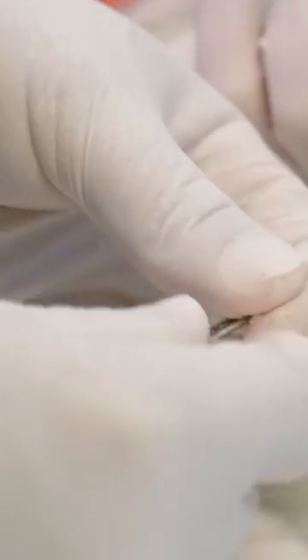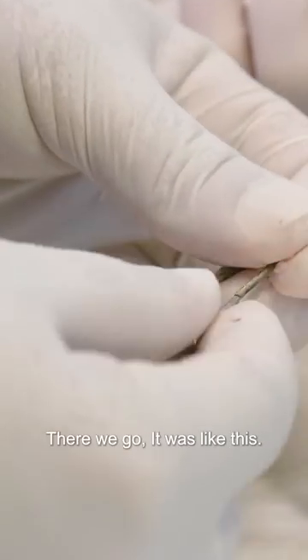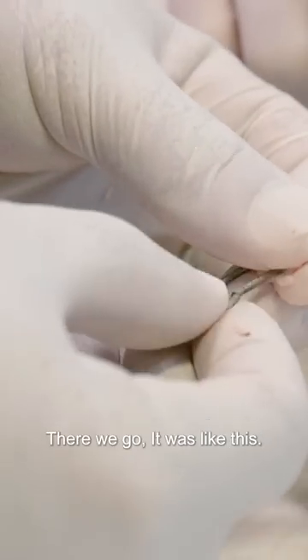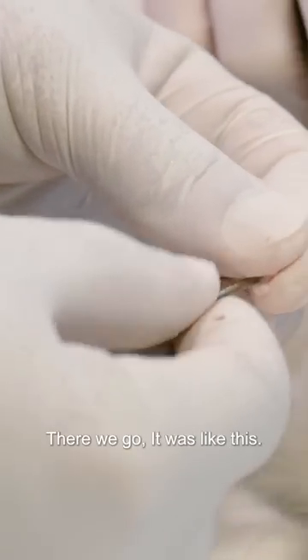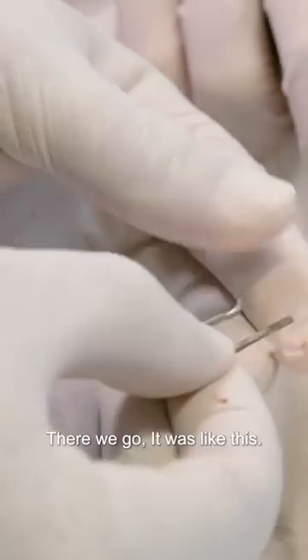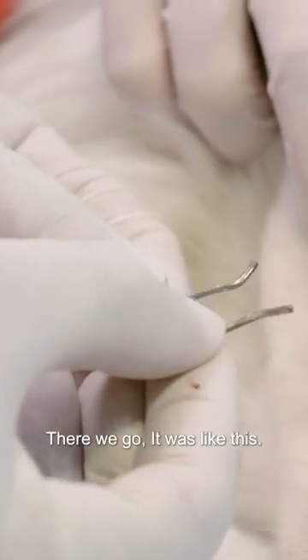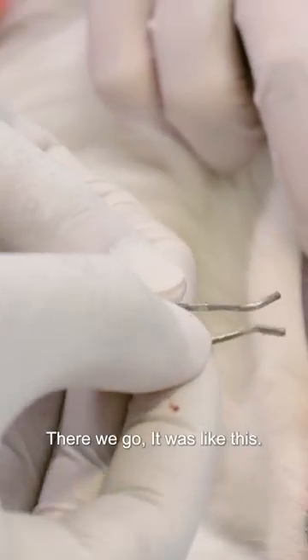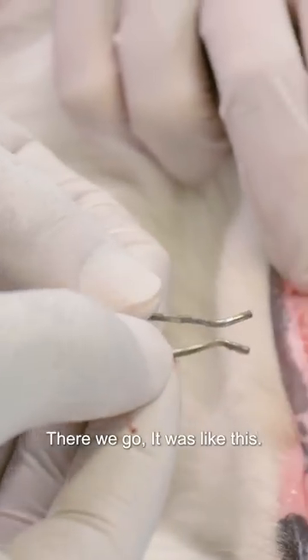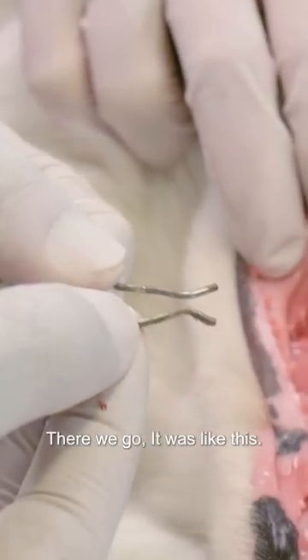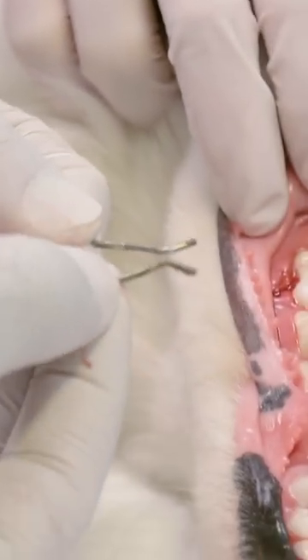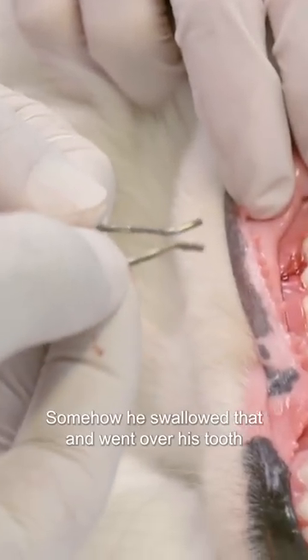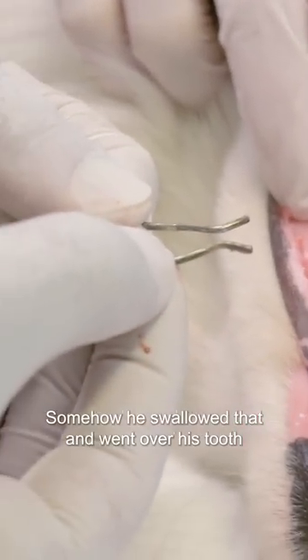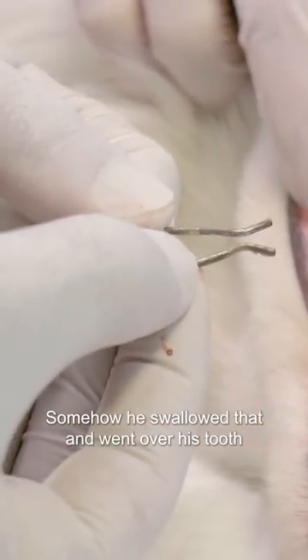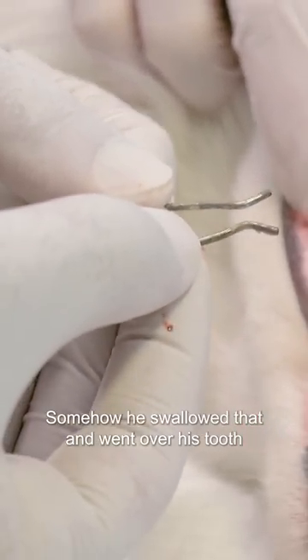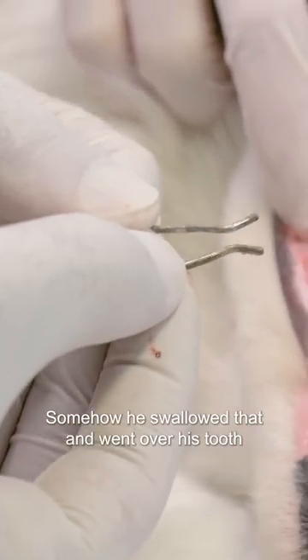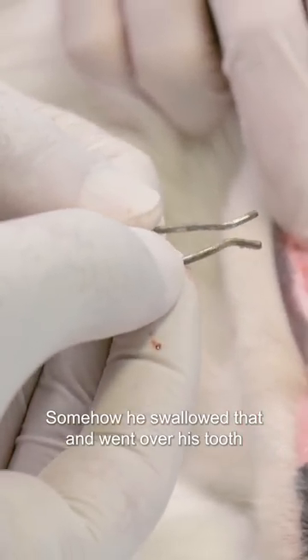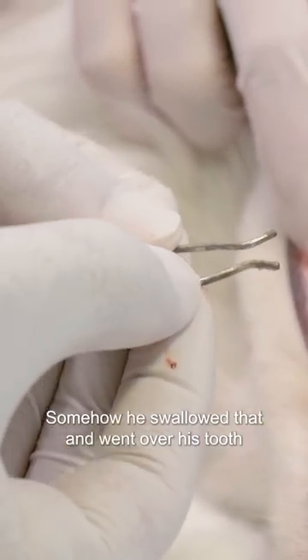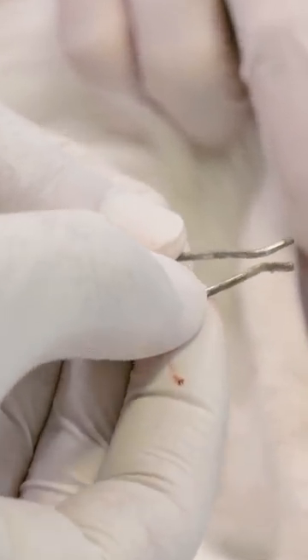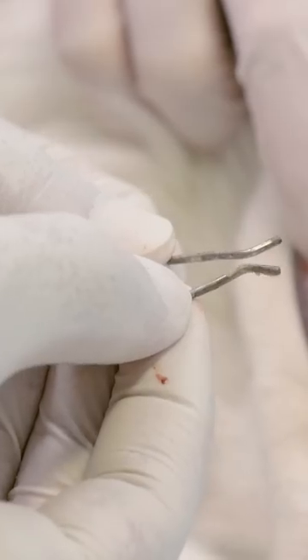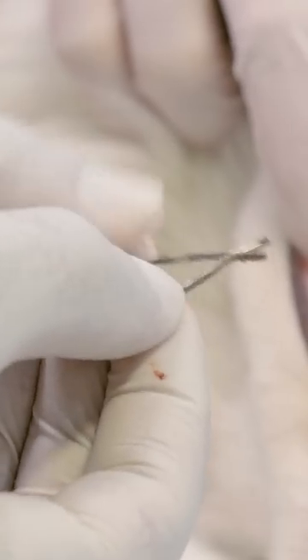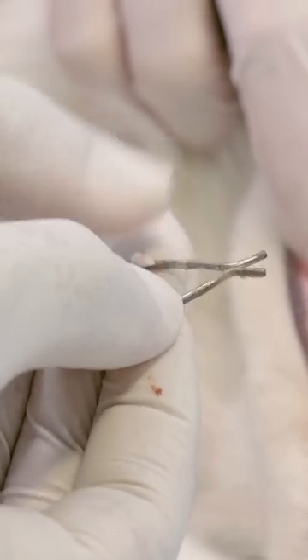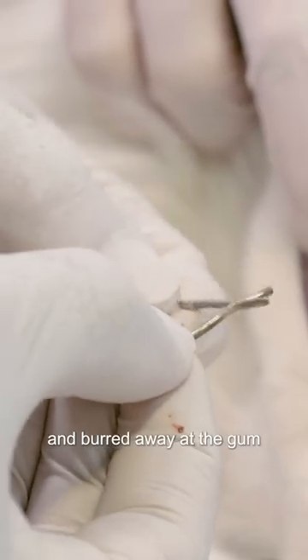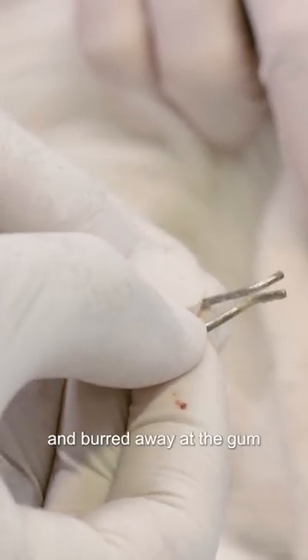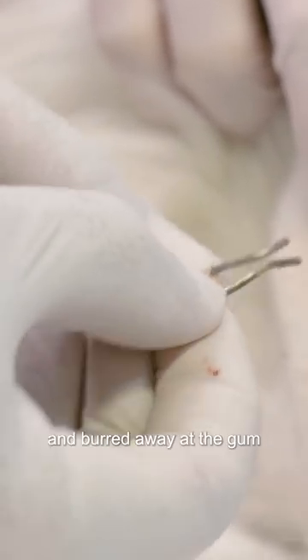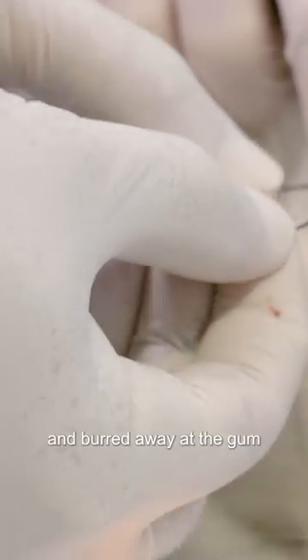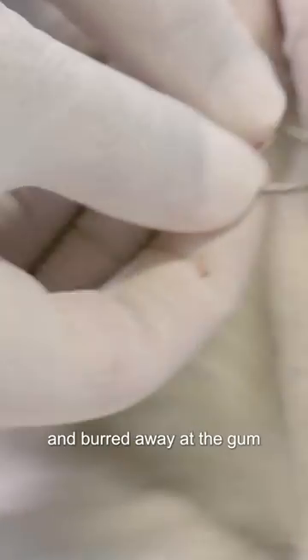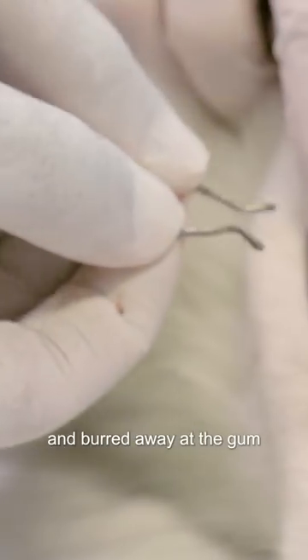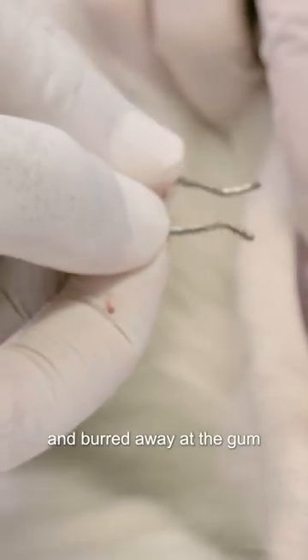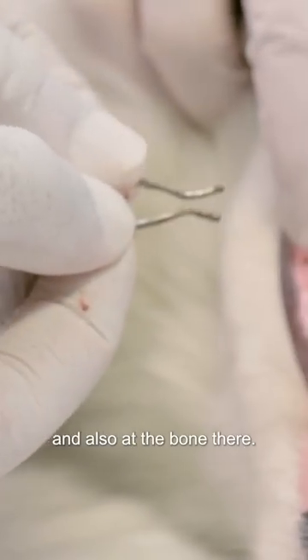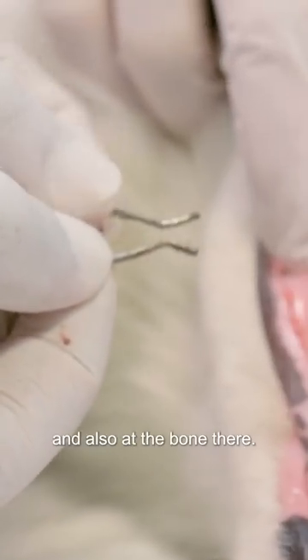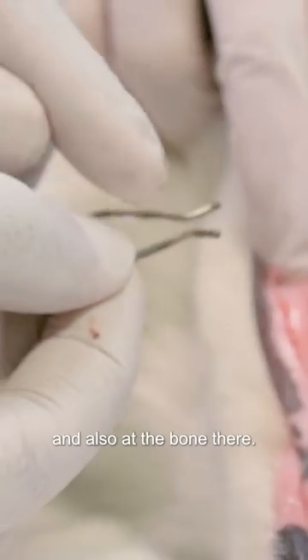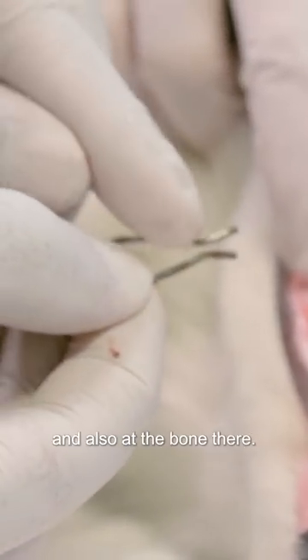There we go. It was like this. Somehow he swallowed that and it went over his tooth and burred away at the gum and also at the bone there.